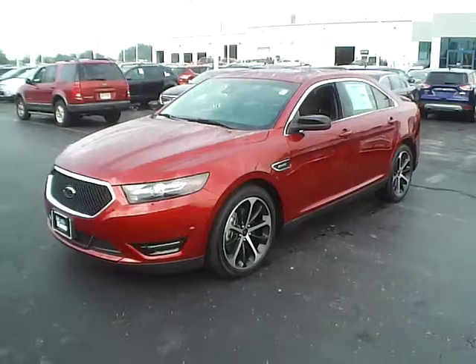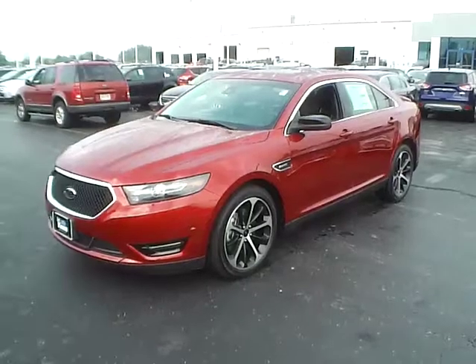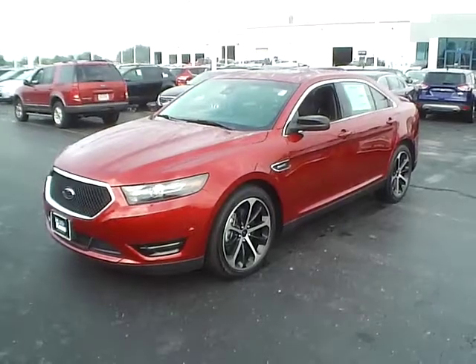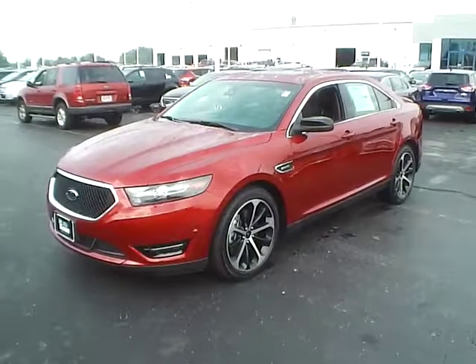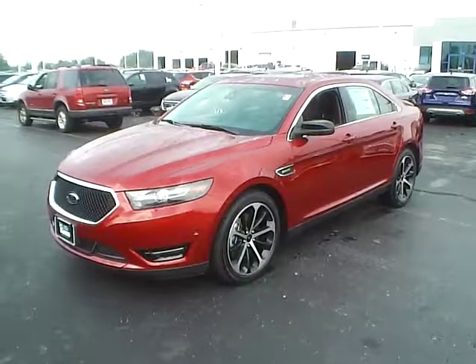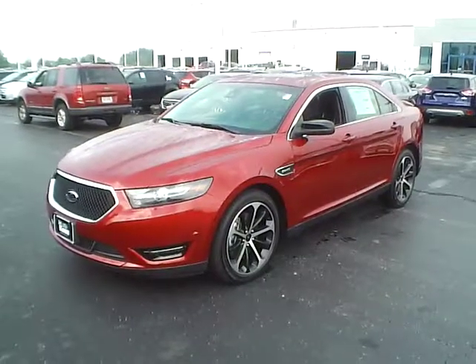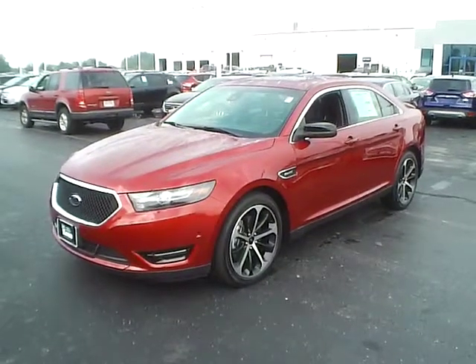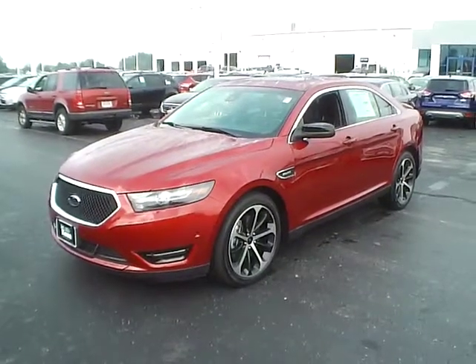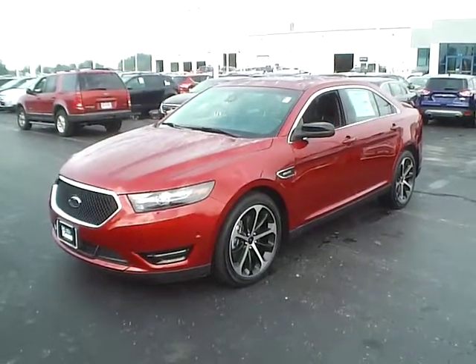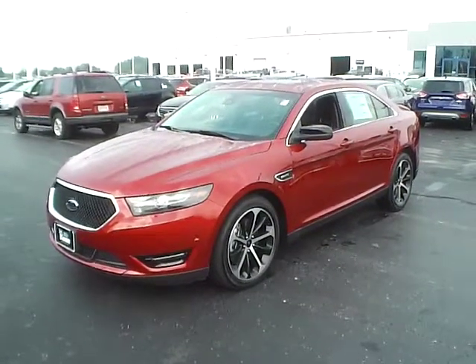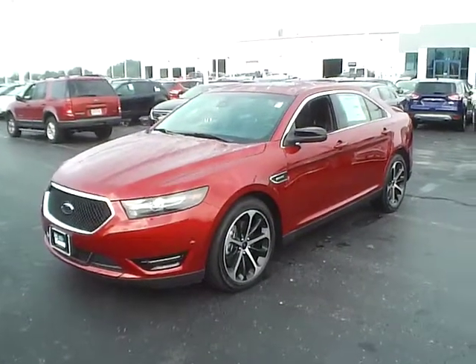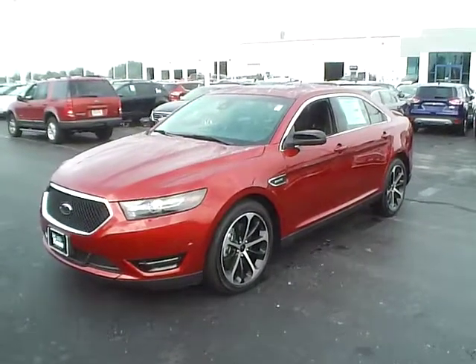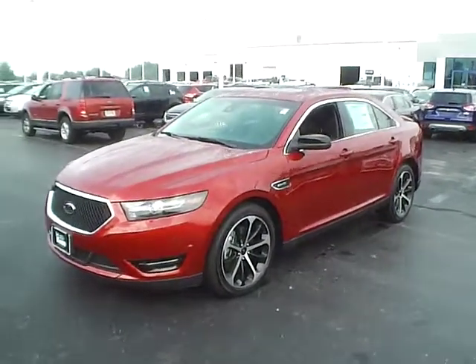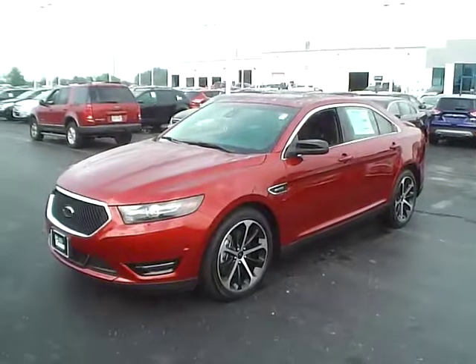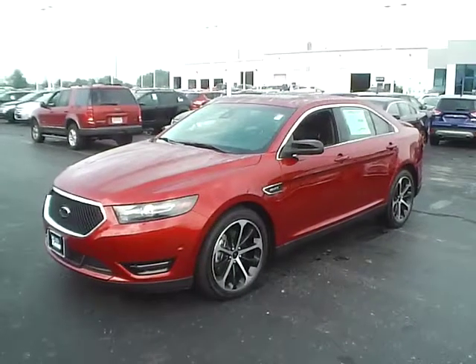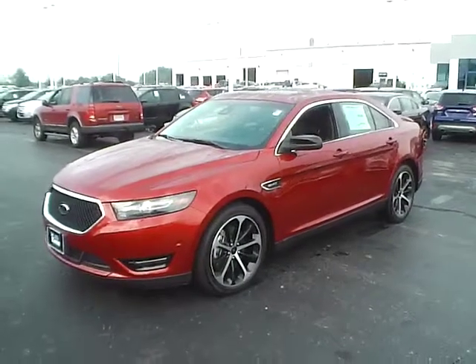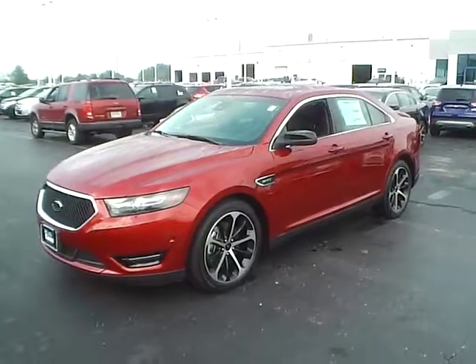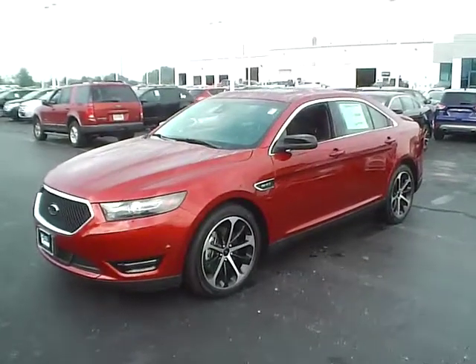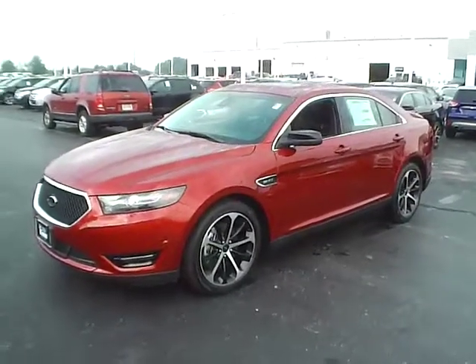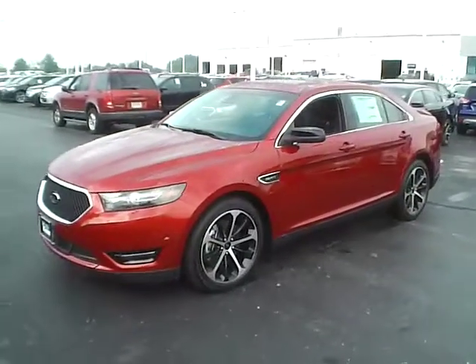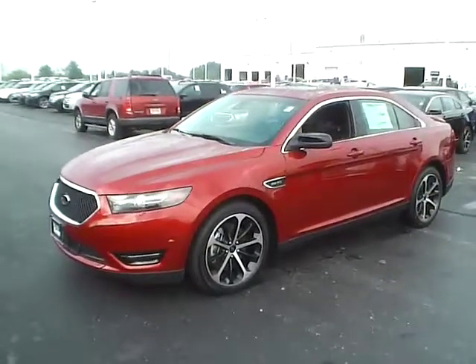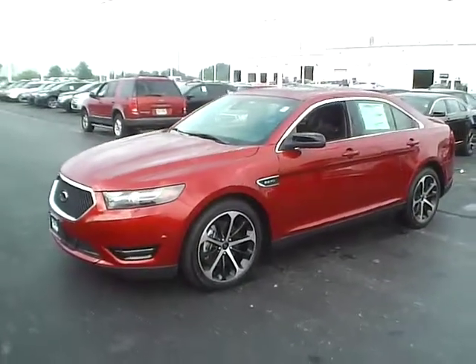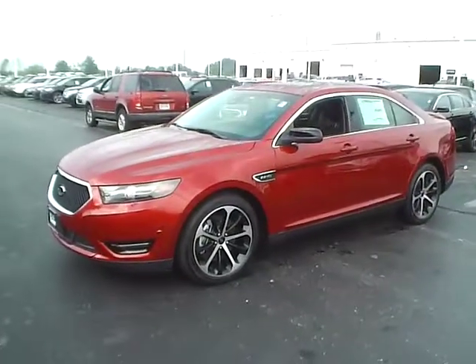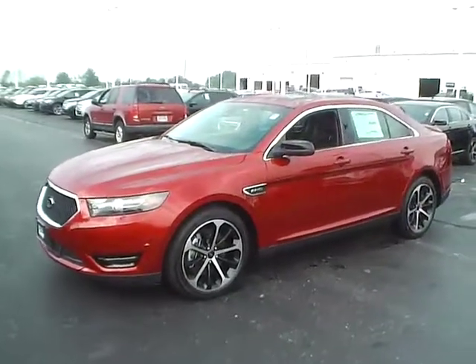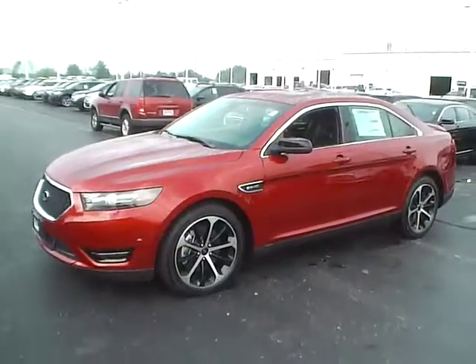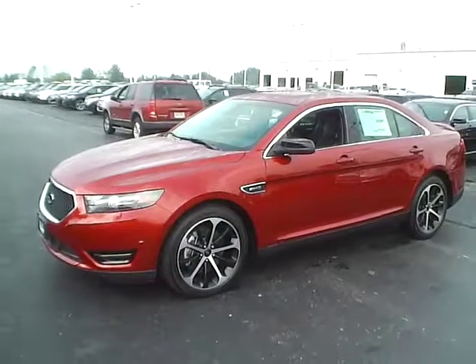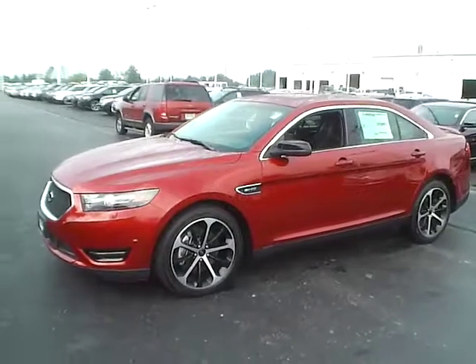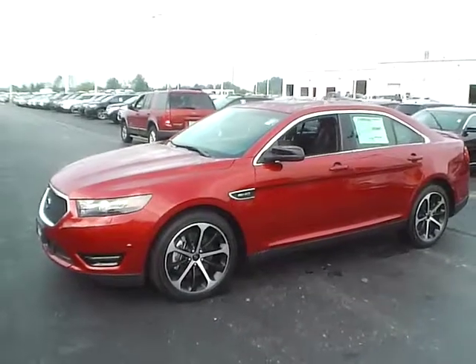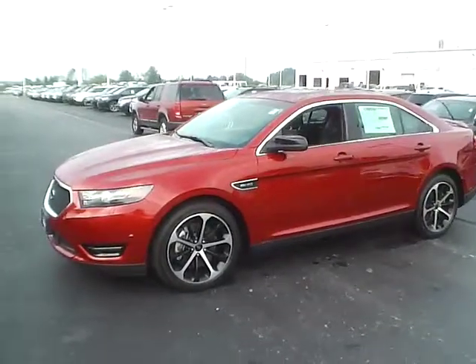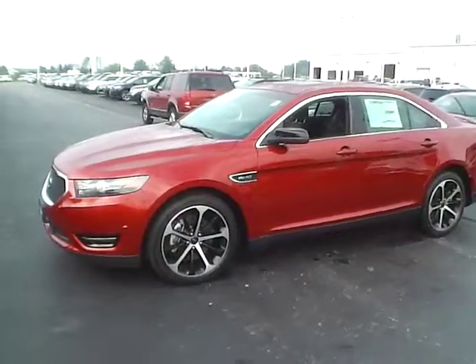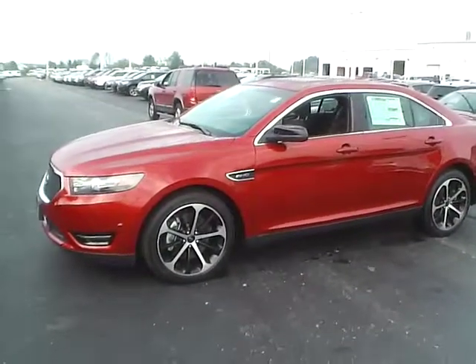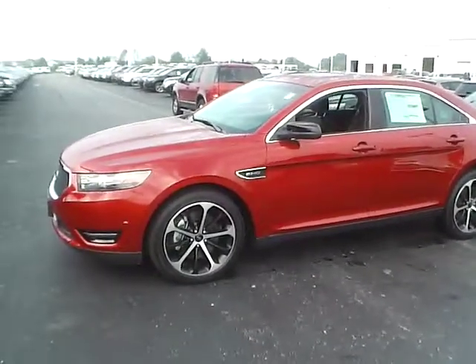Today's video is on a 2014 Ford Taurus SHO all-wheel drive in ruby red metallic tinted clear coat with charcoal black interior. It's a demo vehicle, currently has 5,500 miles, still covered under the manufacturer's warranty.